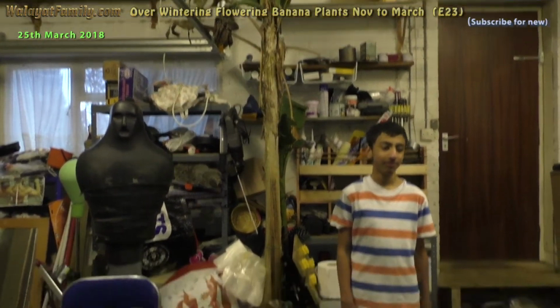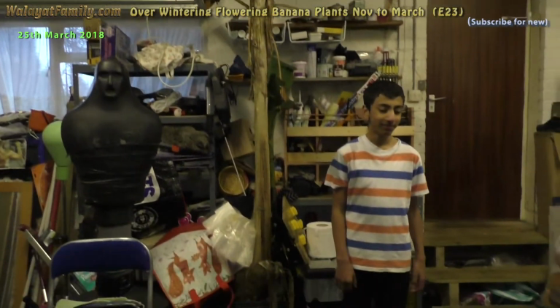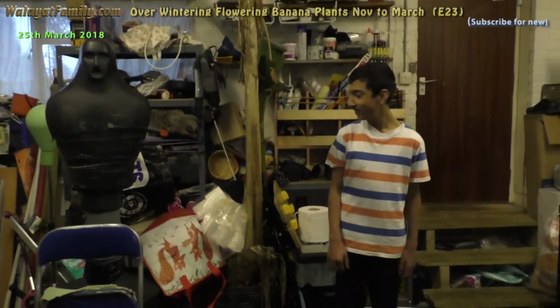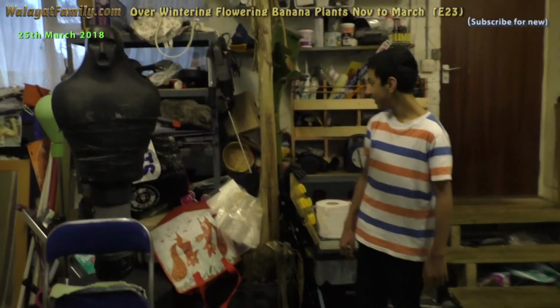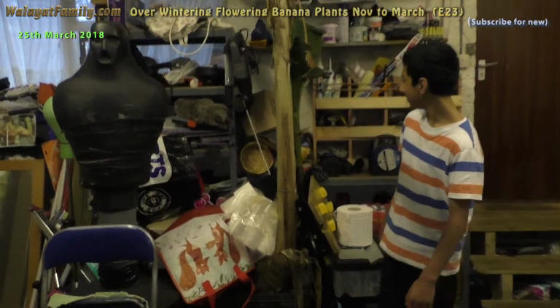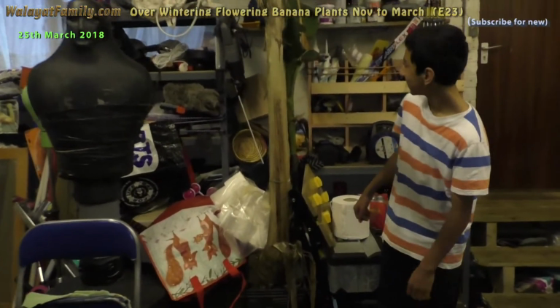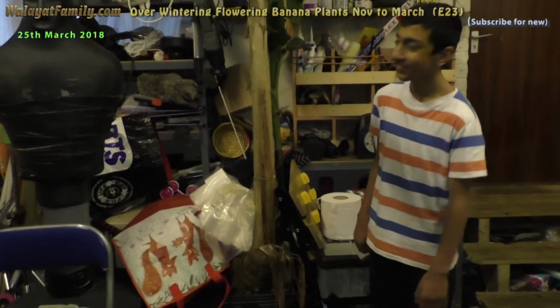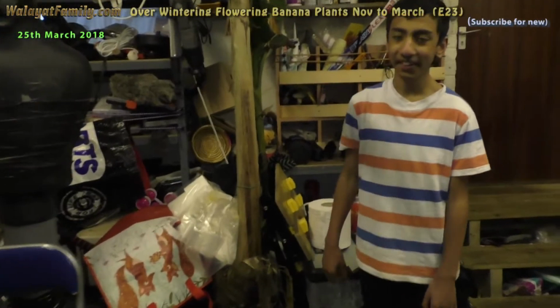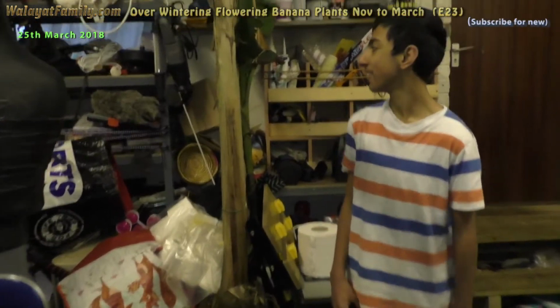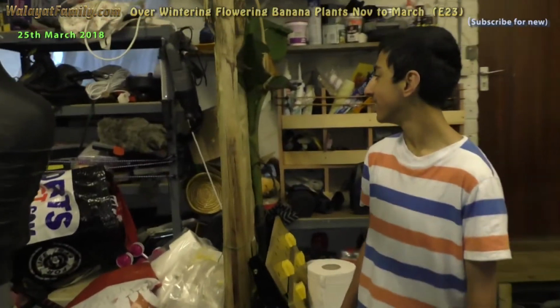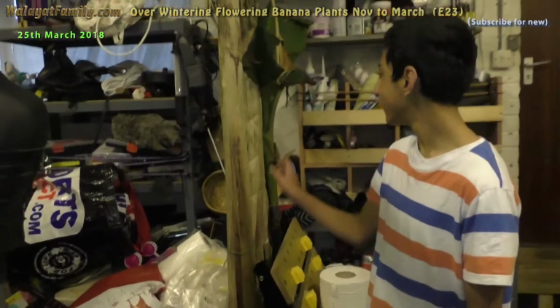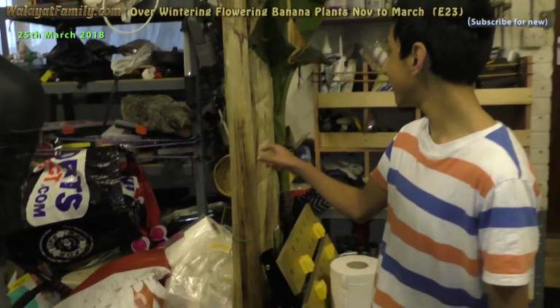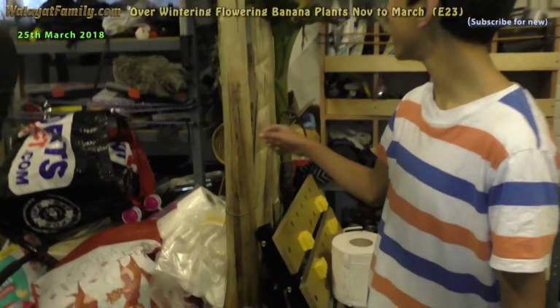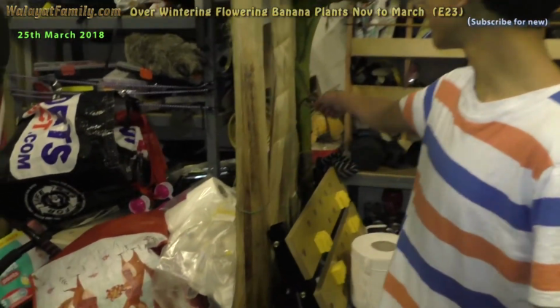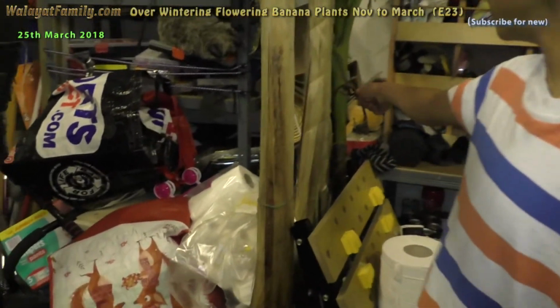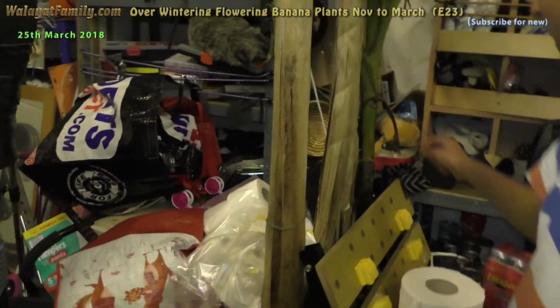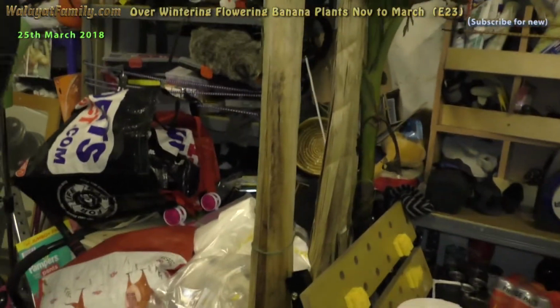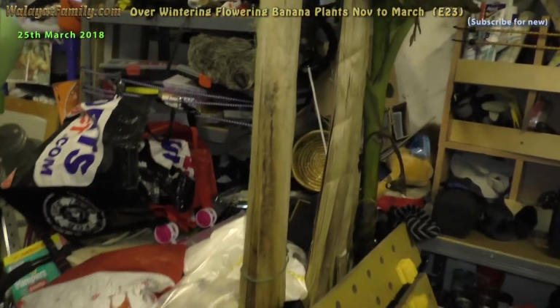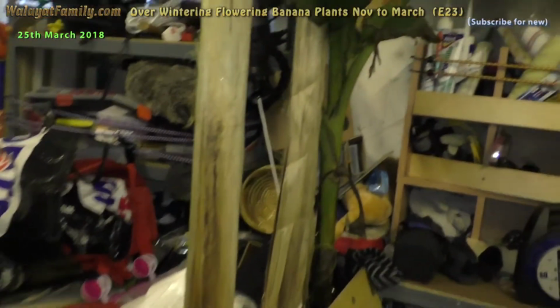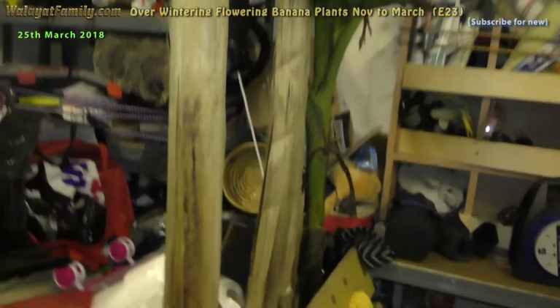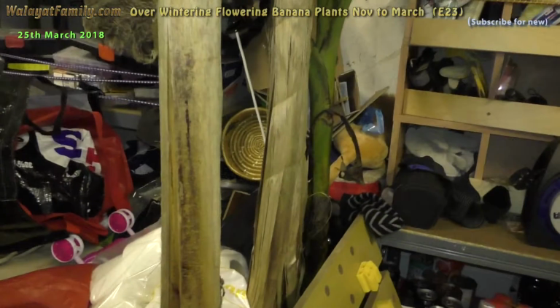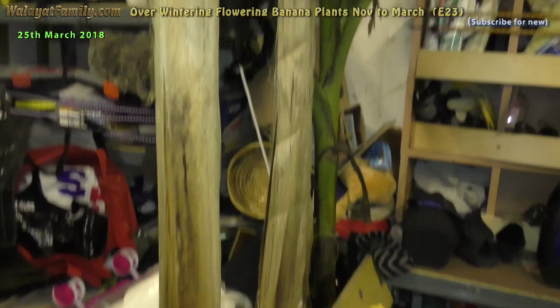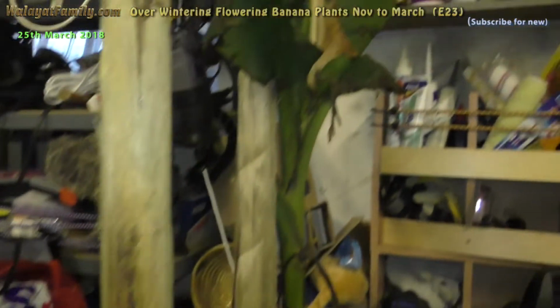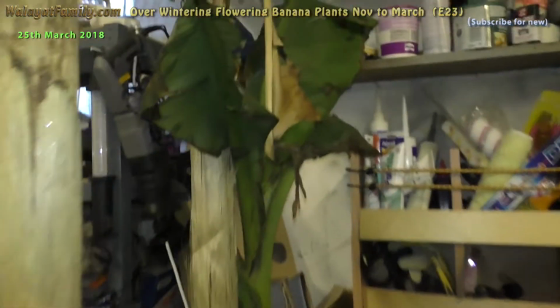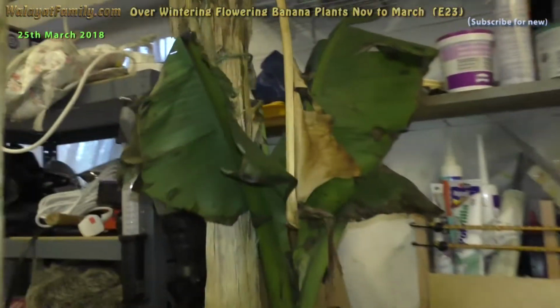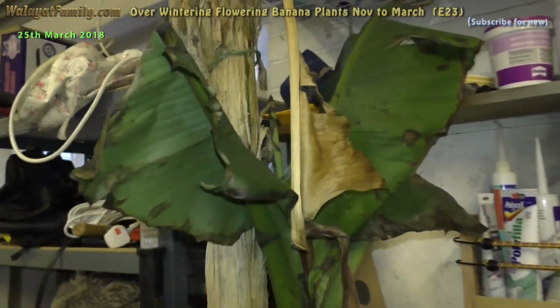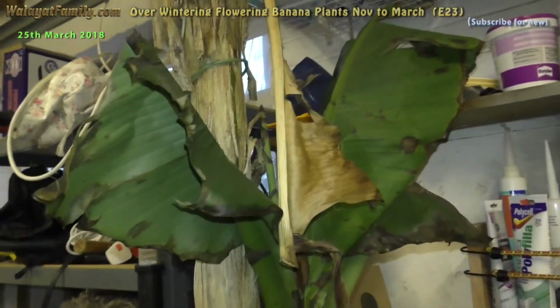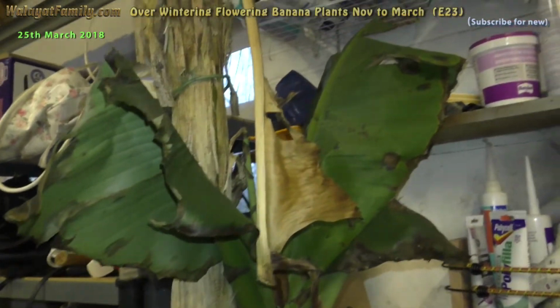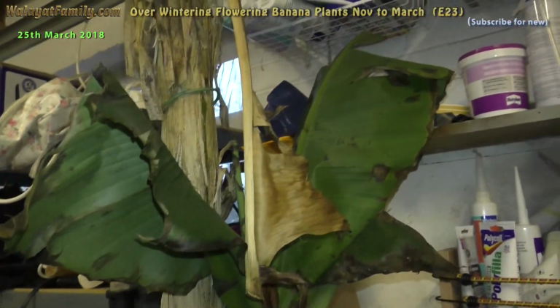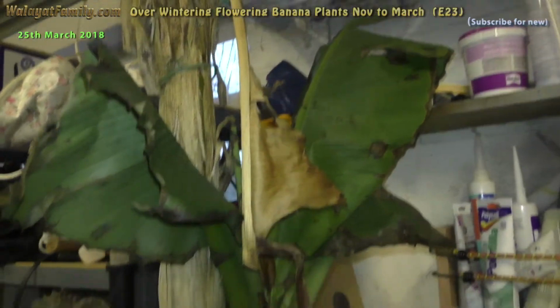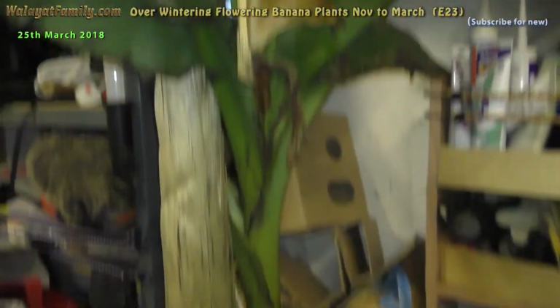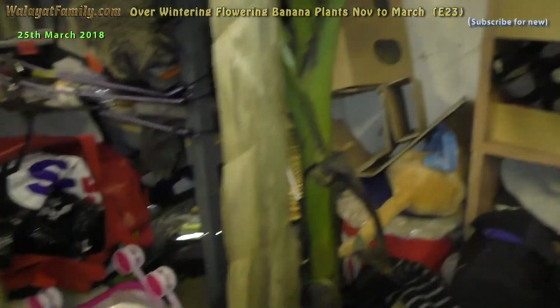They survived the coldest winter in five years. This one is completely green. That little one survived - it's green.